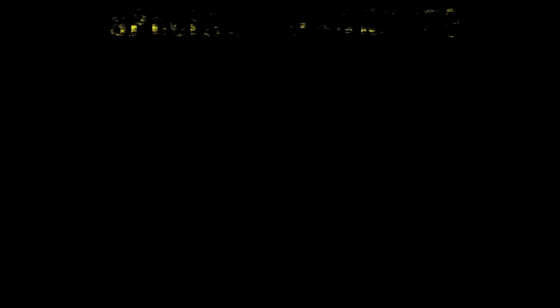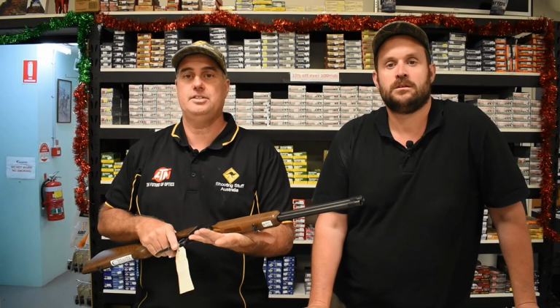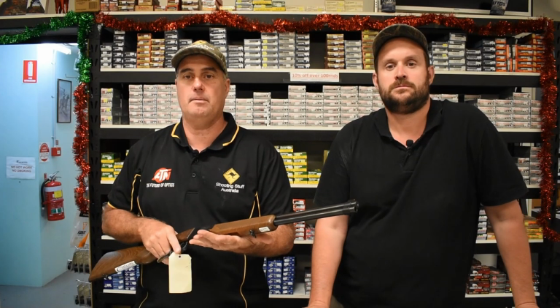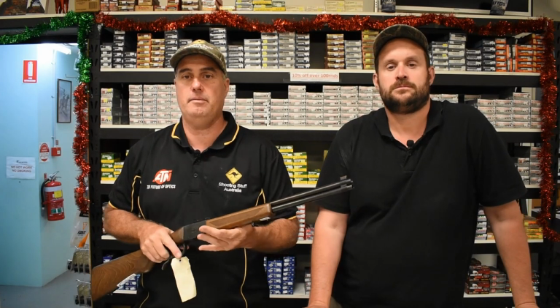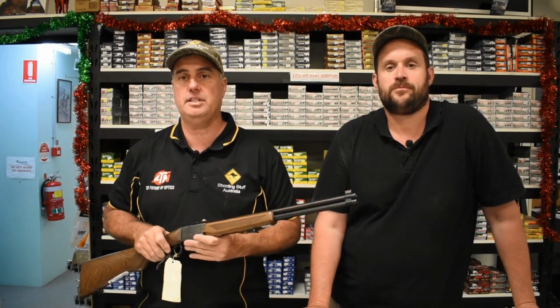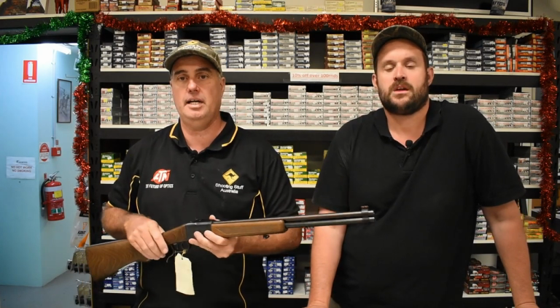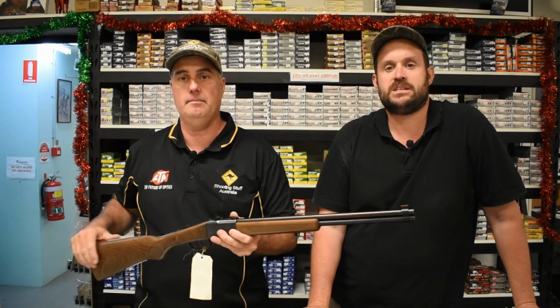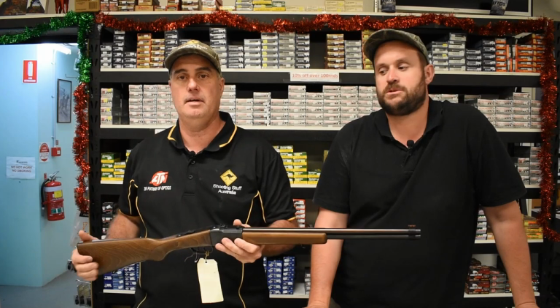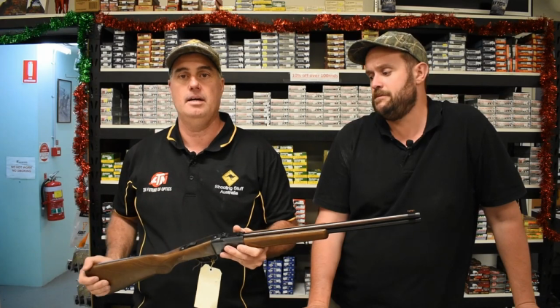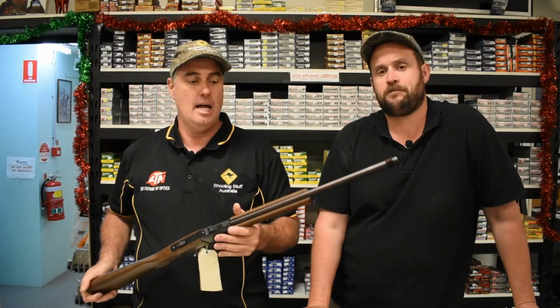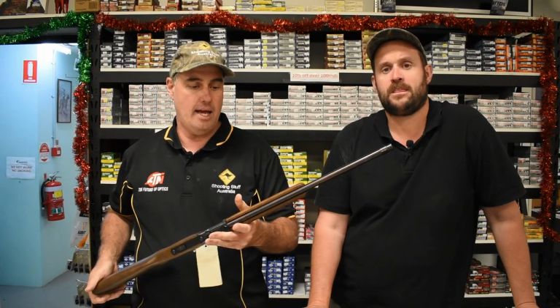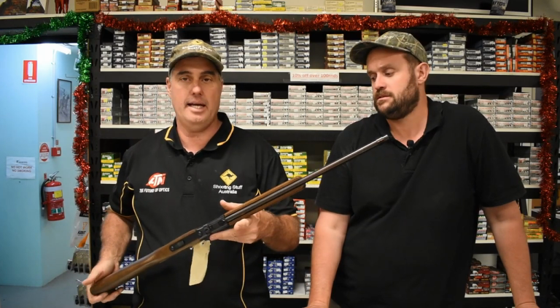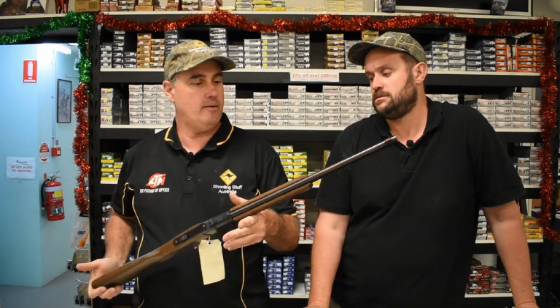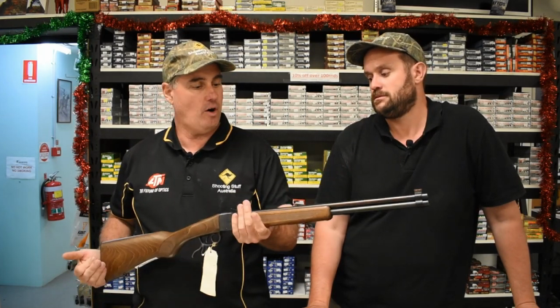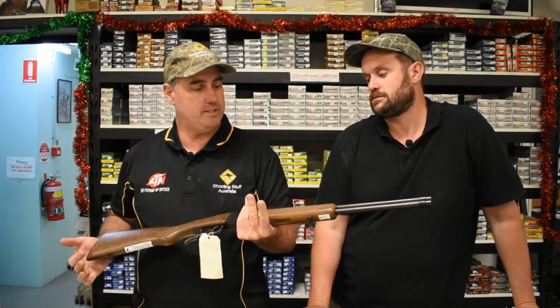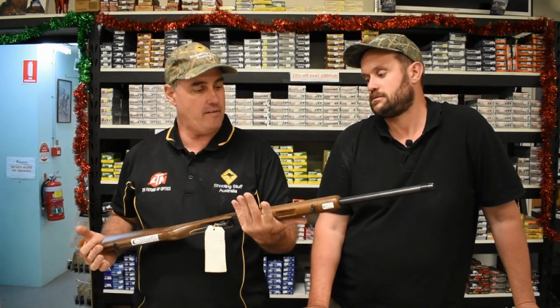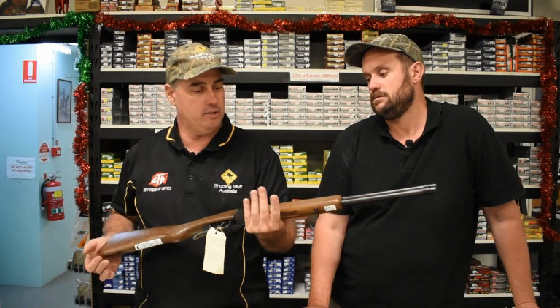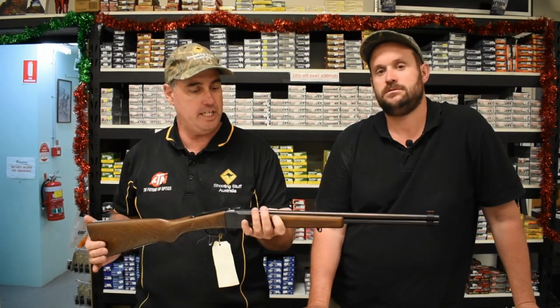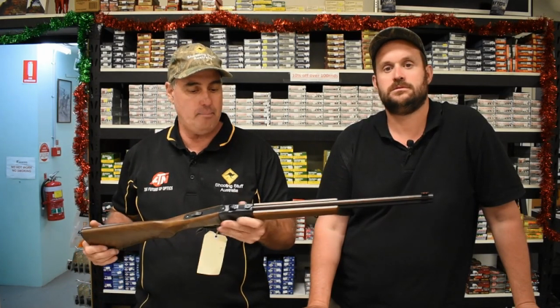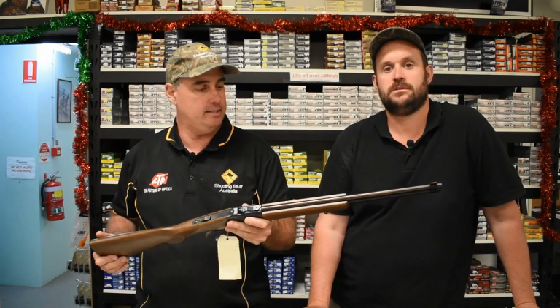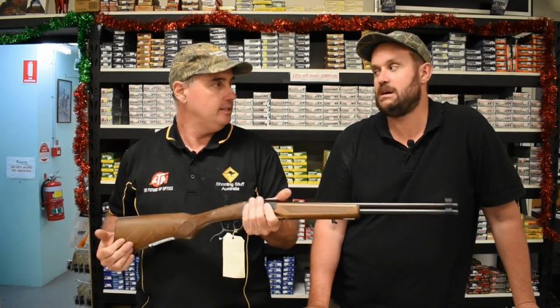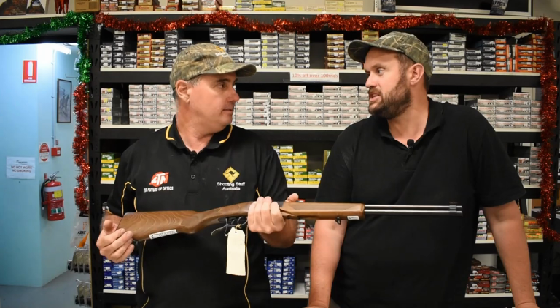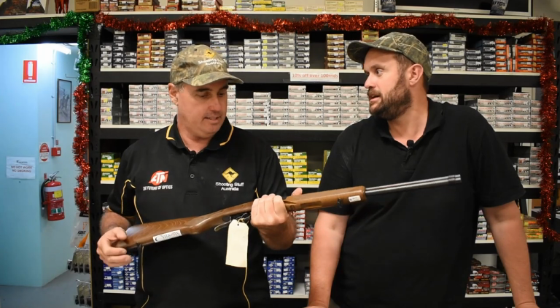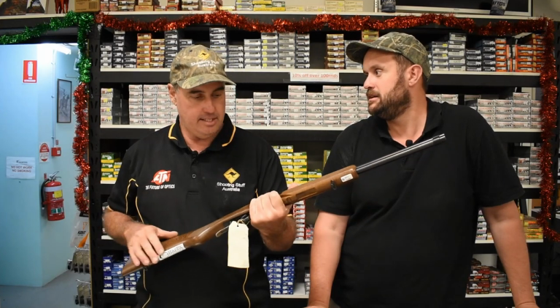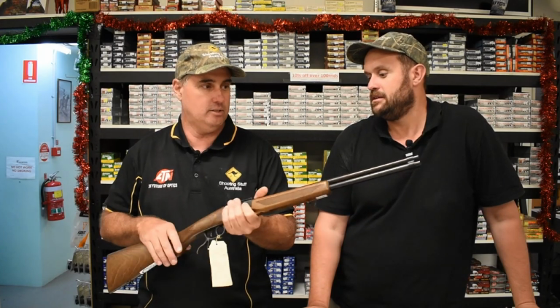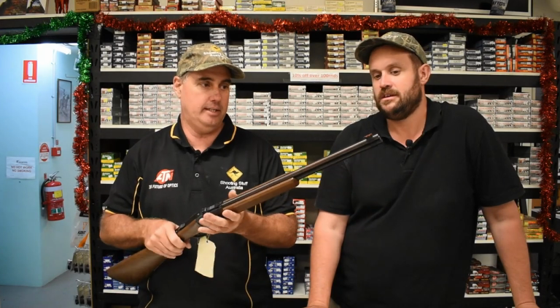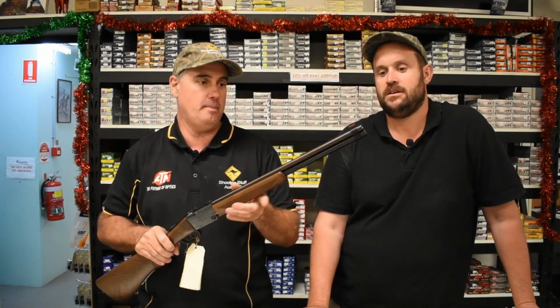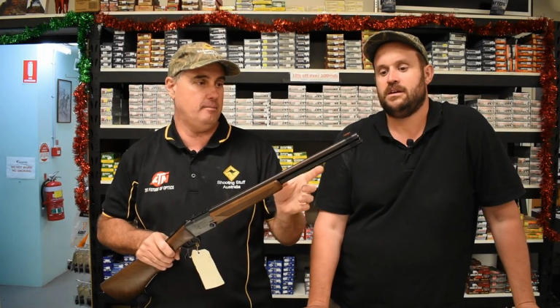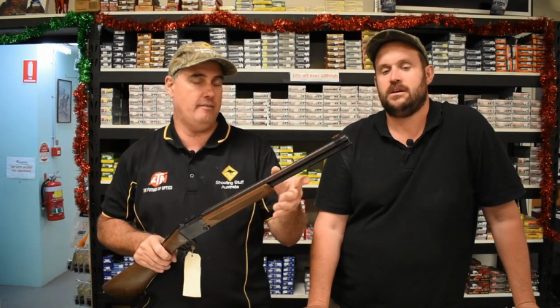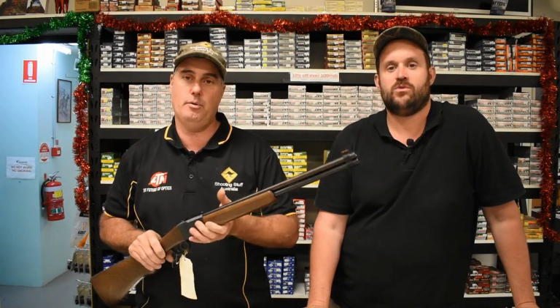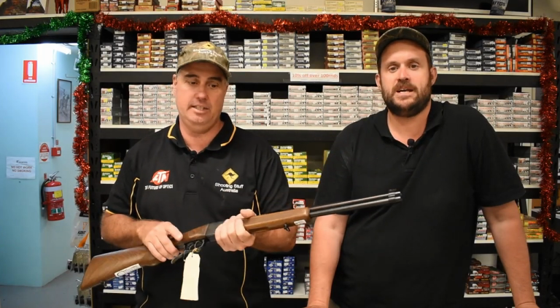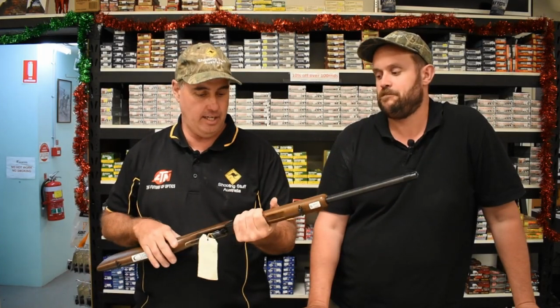G'day shooters, I'm Aaron from Shooting Stuff Australia. Jason from HP. And we're here with off-the-shelf and a little Chiappa Double Badger — .22 Magnum and .410 shotgun.